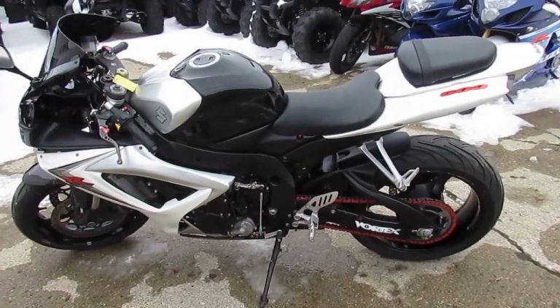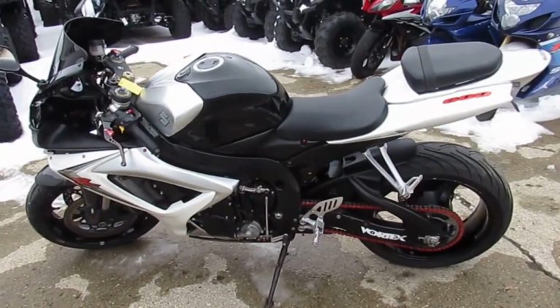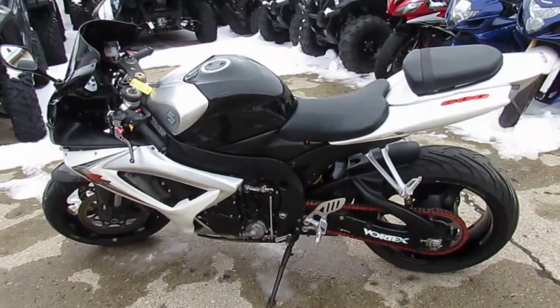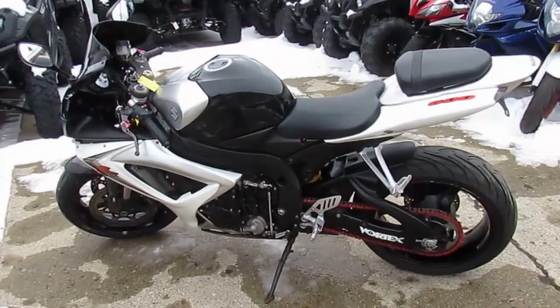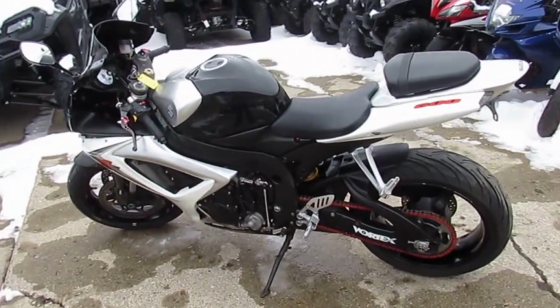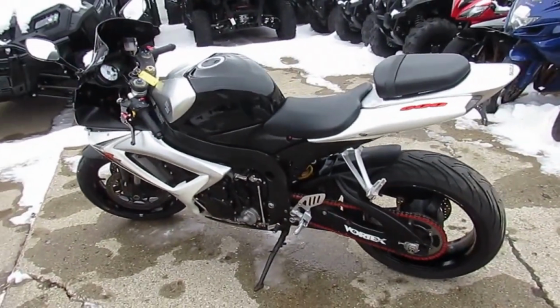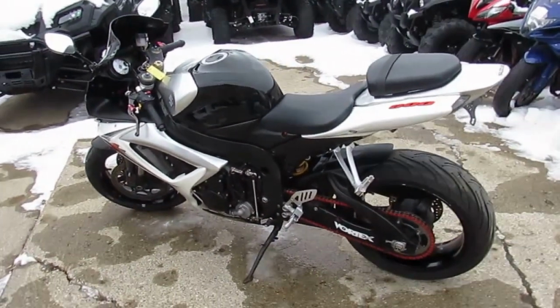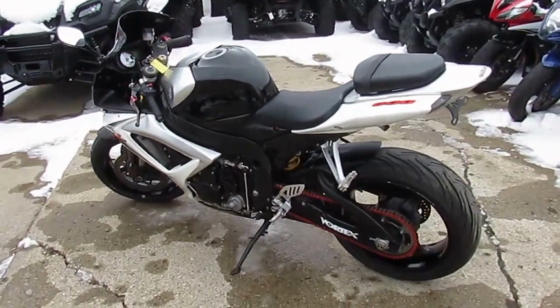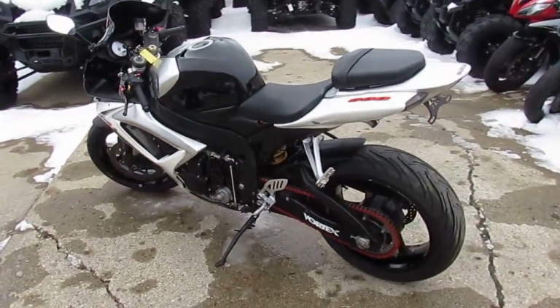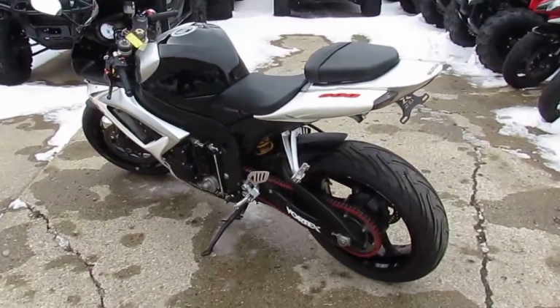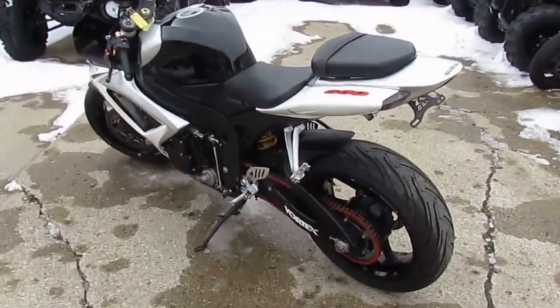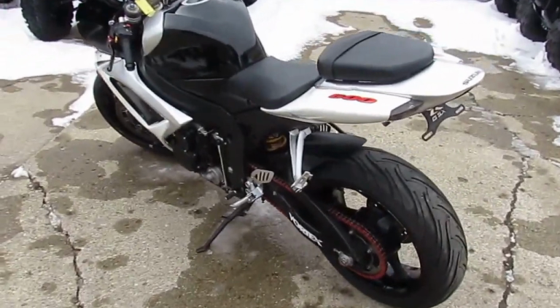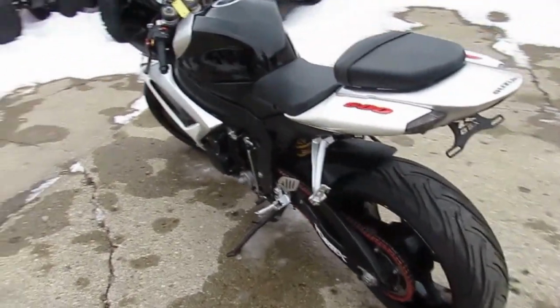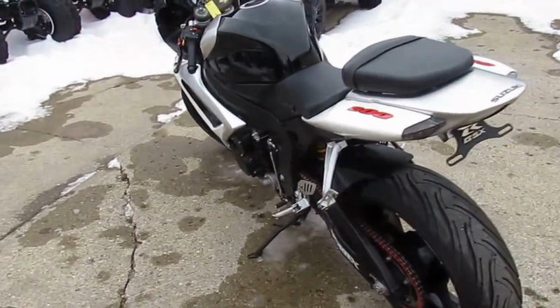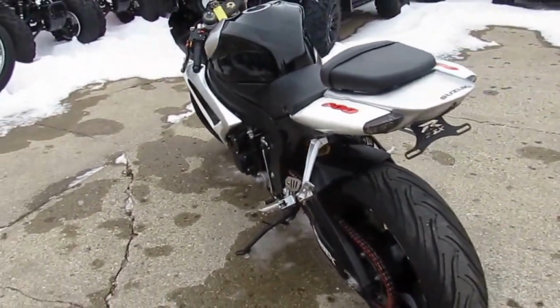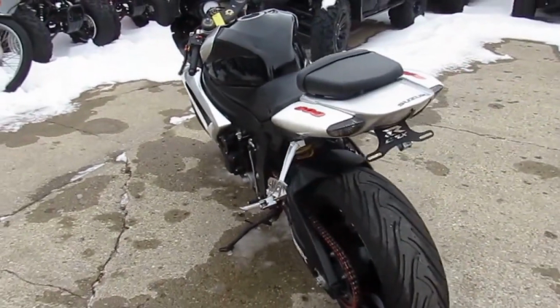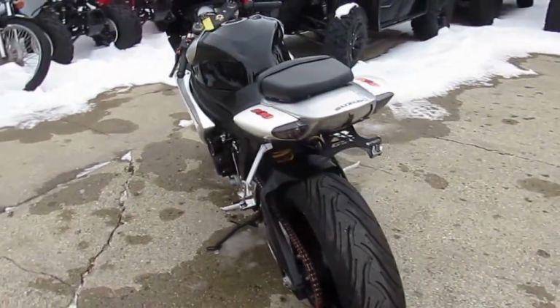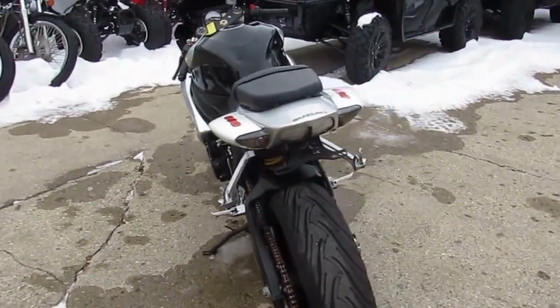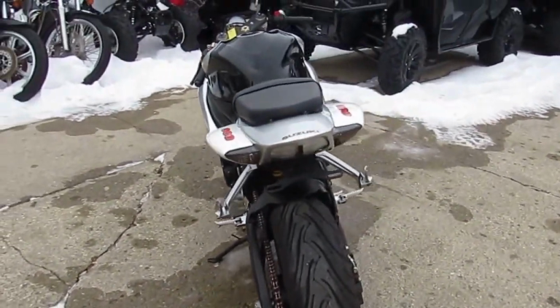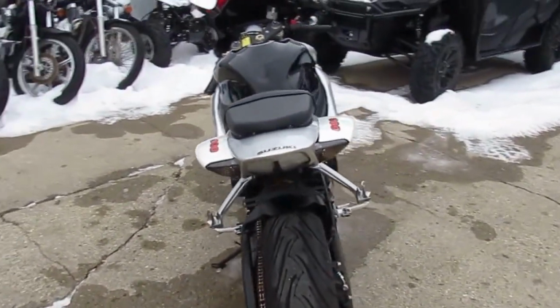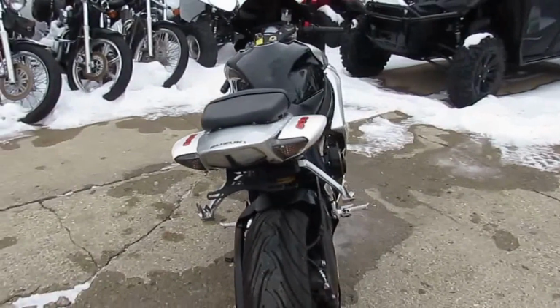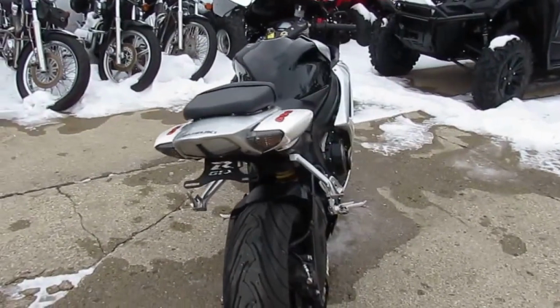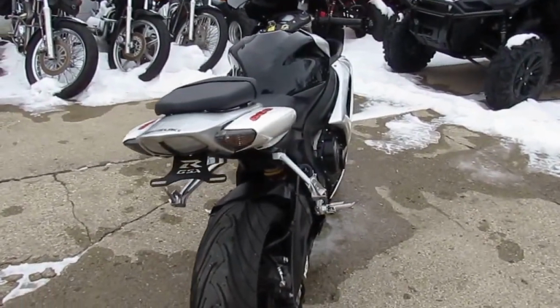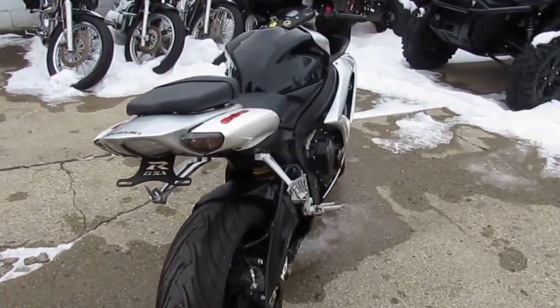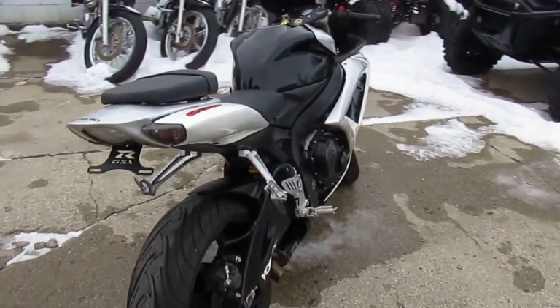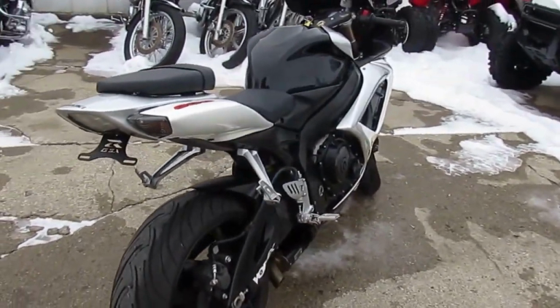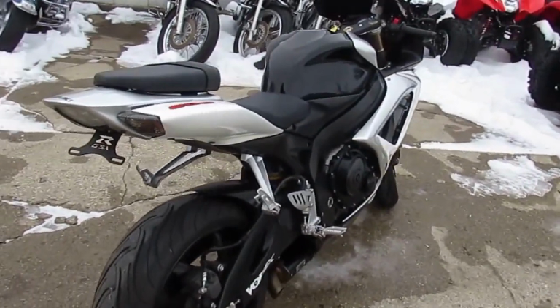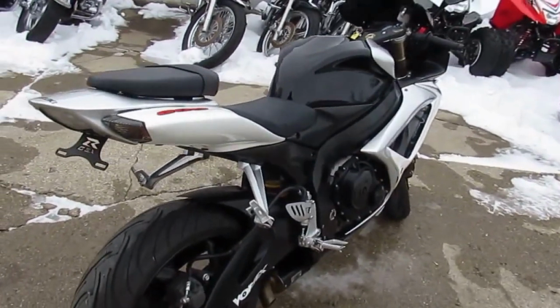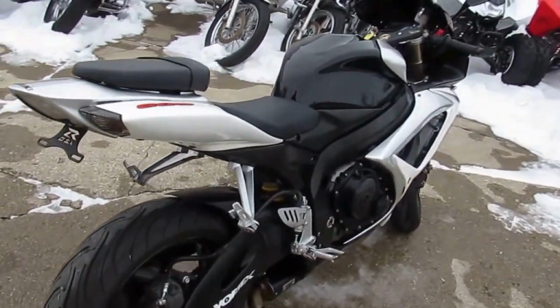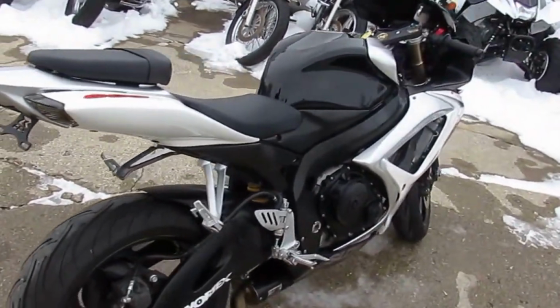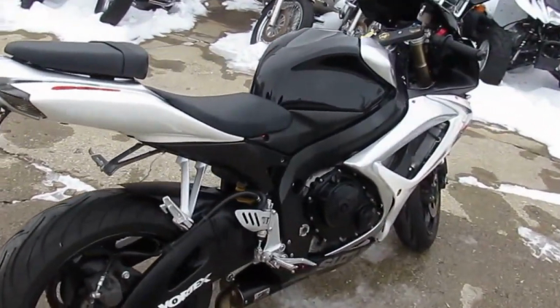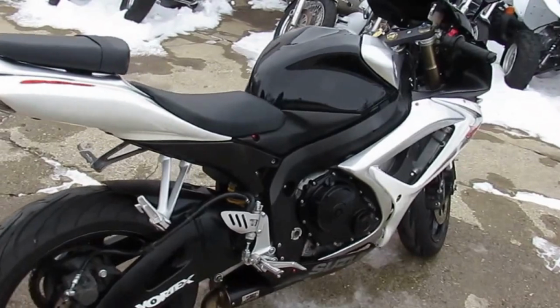Hey guys, ApprovalPowerSports.com here. We've got about 450 used bikes in our showroom for sale. I'm going to show you this one today — it's a used Suzuki GSXR600 for sale, only $59.99. Sharp black, white, and silver paint. This one is done right.